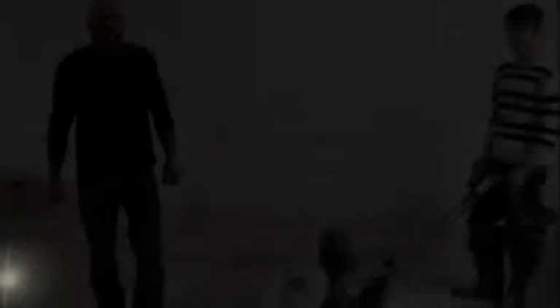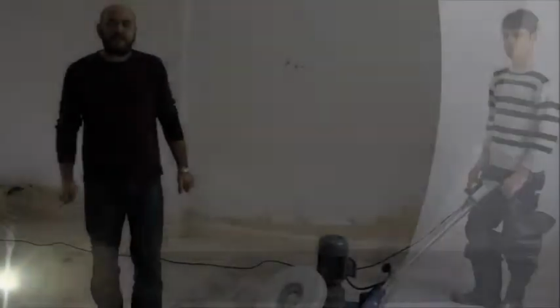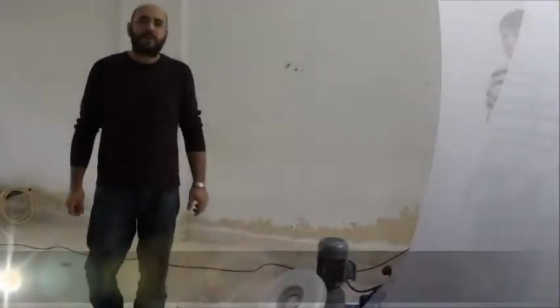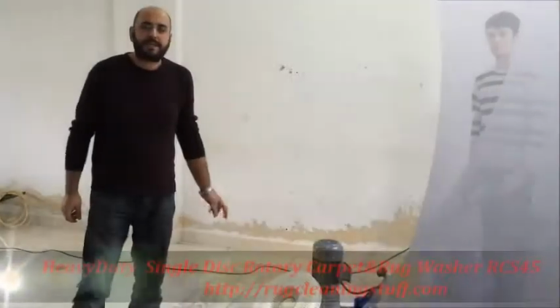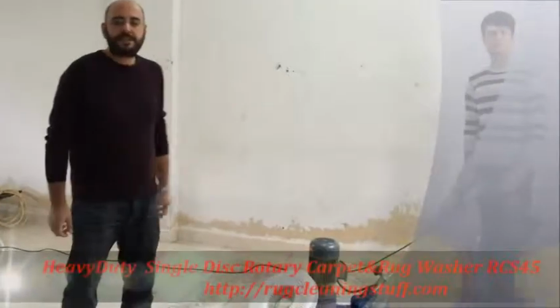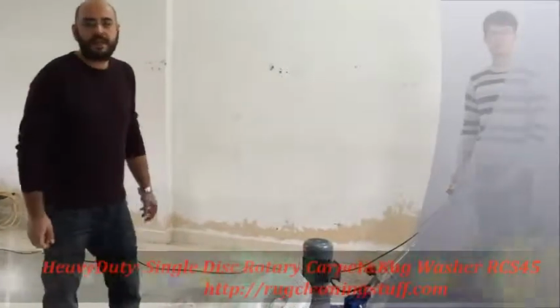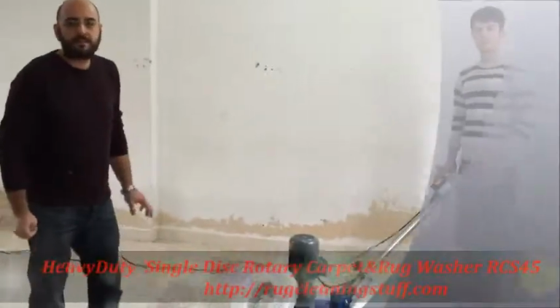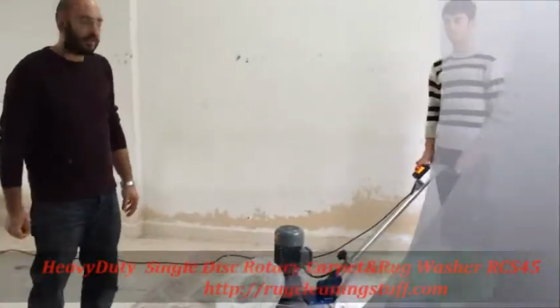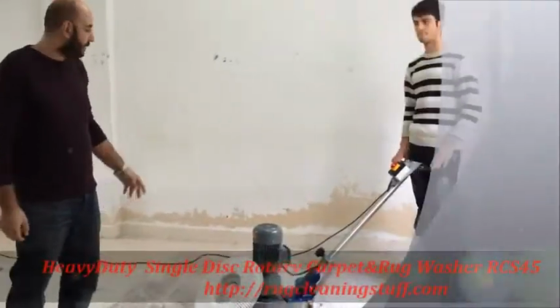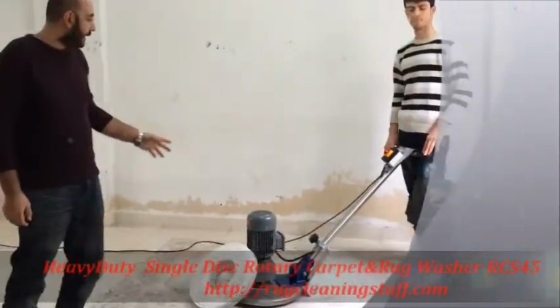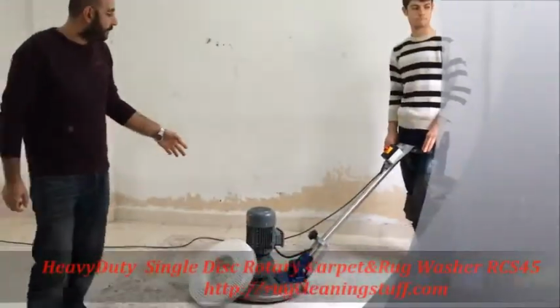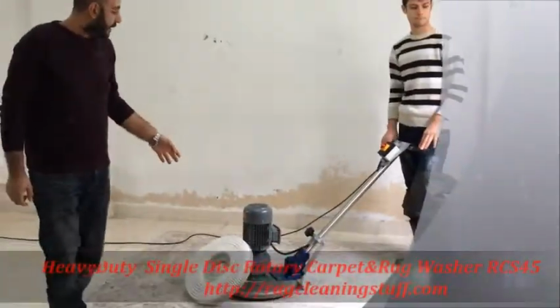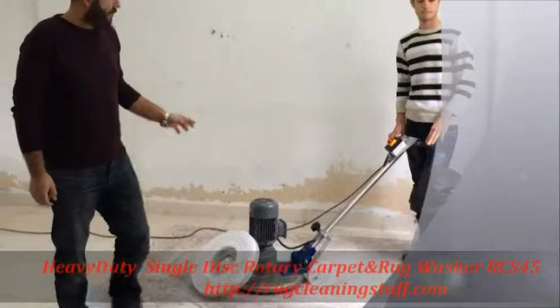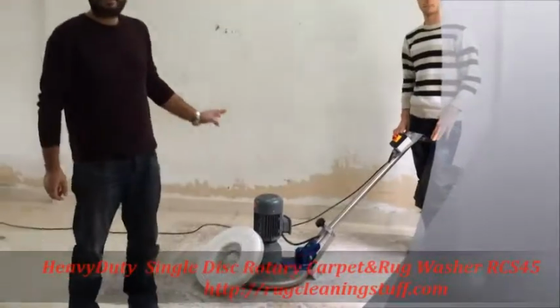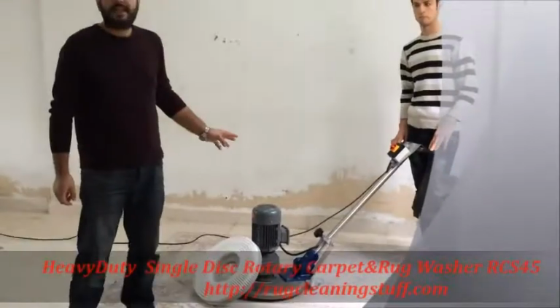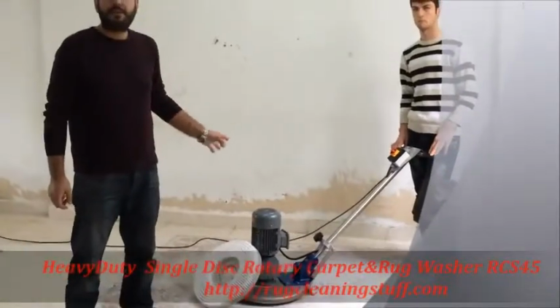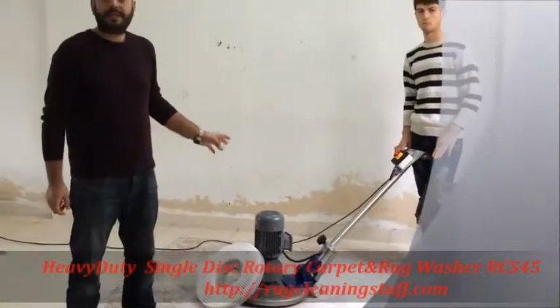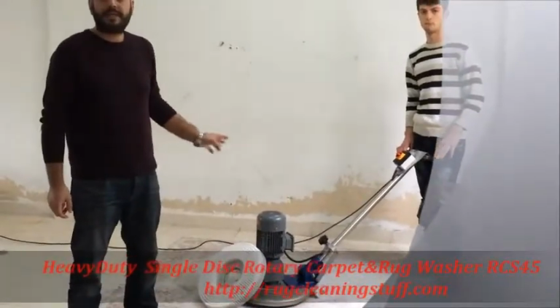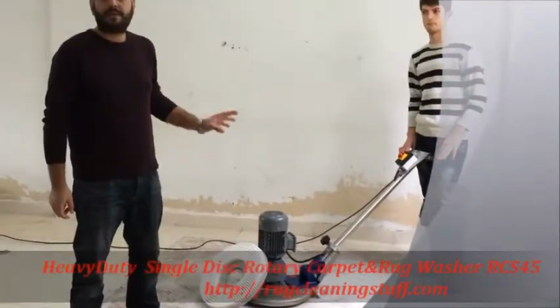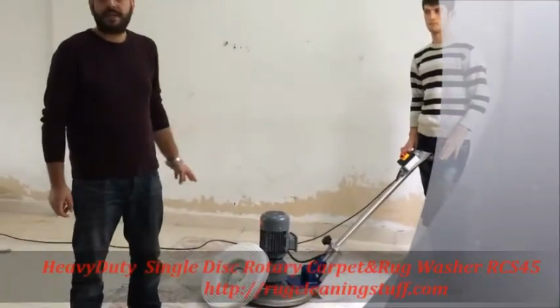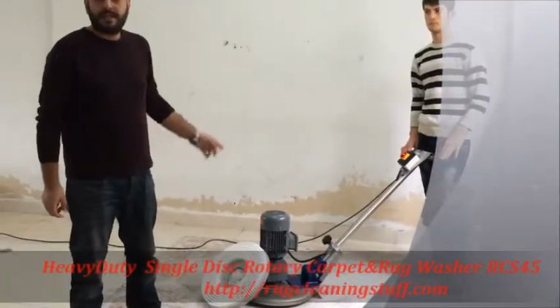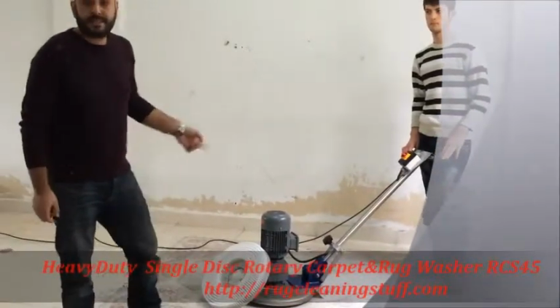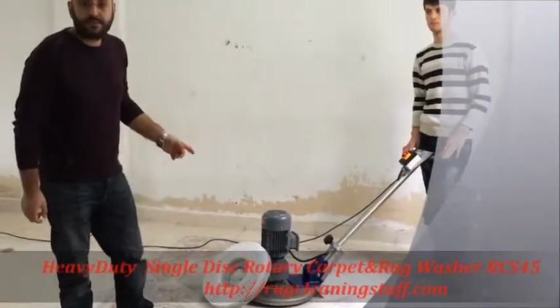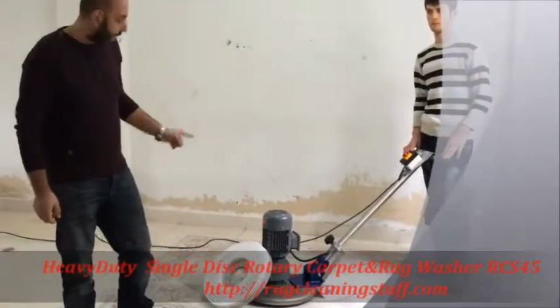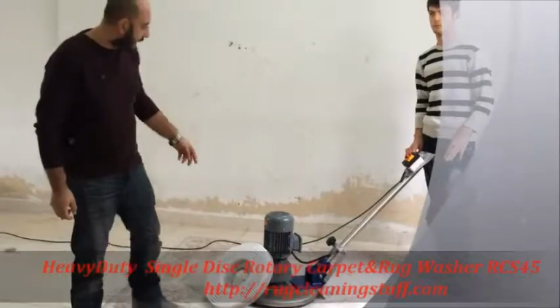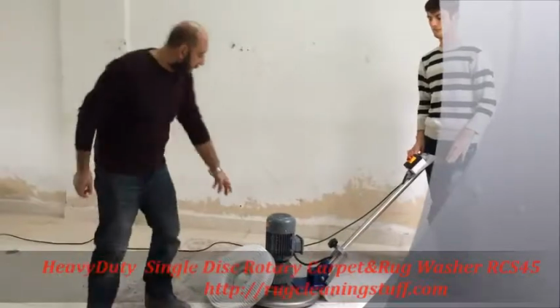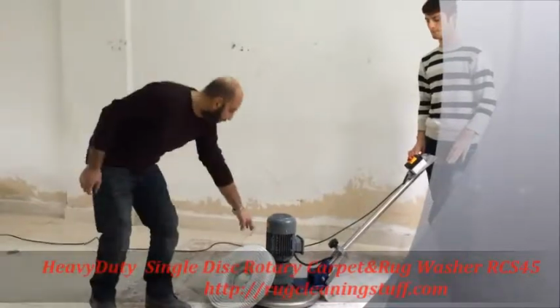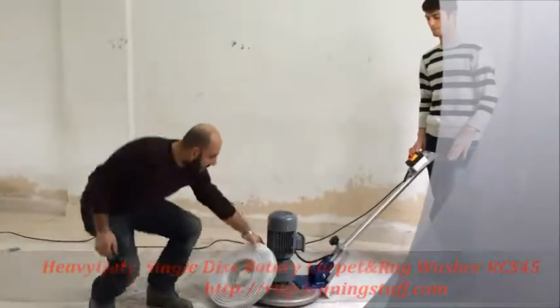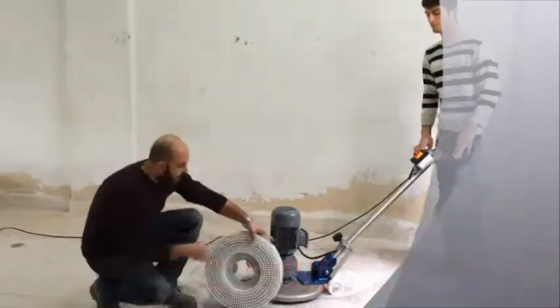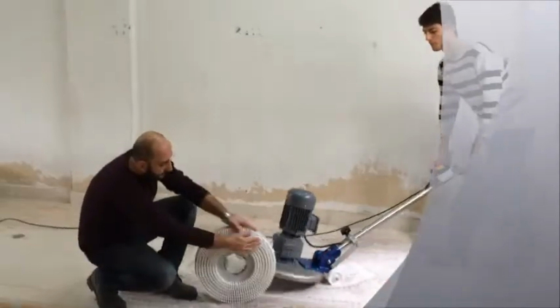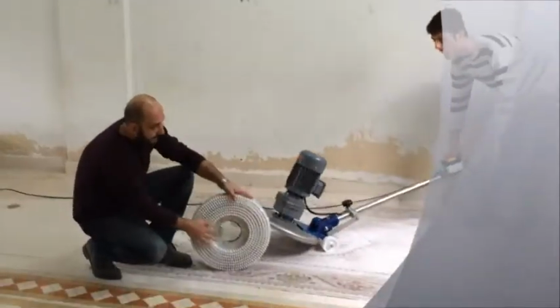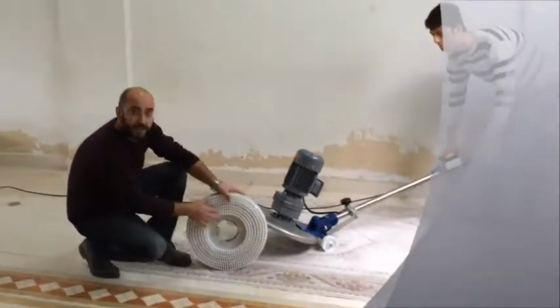Hello, my name is Murad from RCS Machinery. Here I am today to demonstrate my full stainless steel heavy-duty single-disk rotary washer. It's RCS 45. It comes with a 45 satin diameter brush.